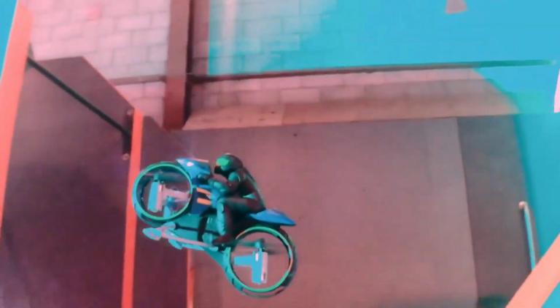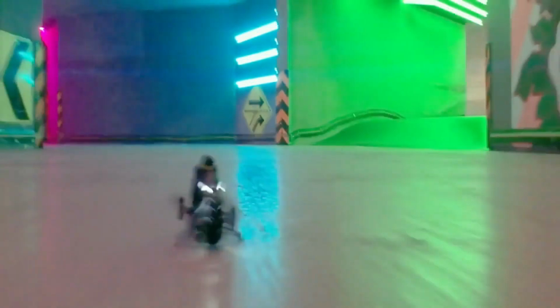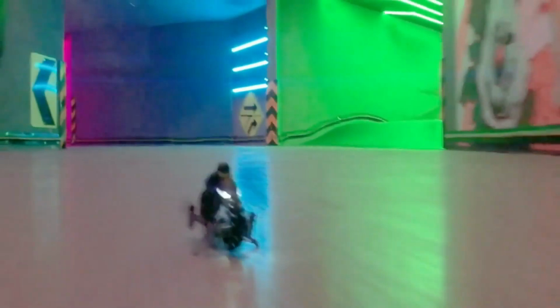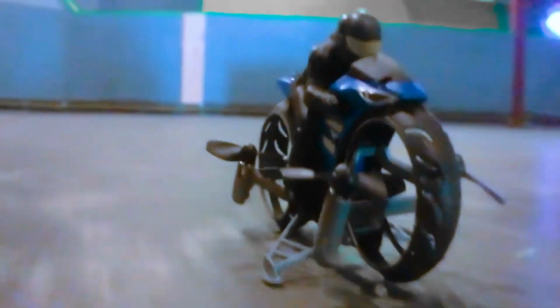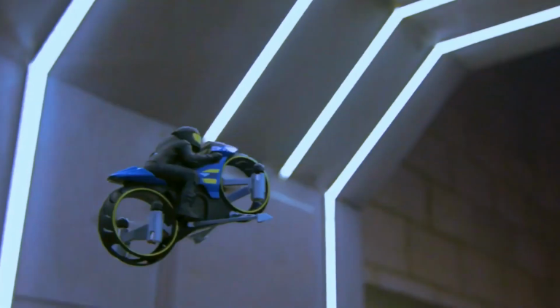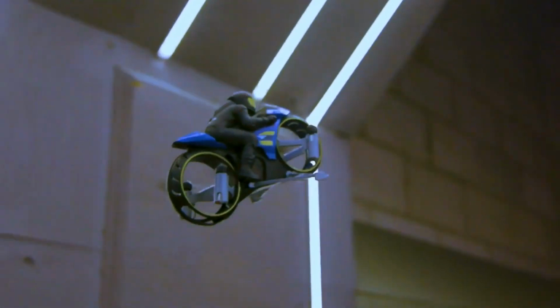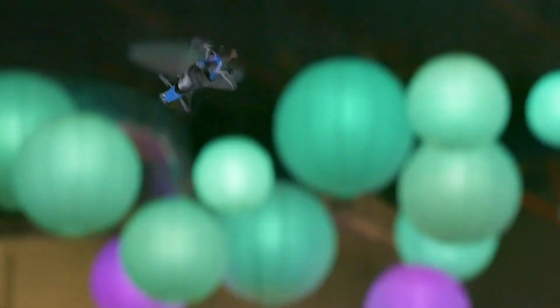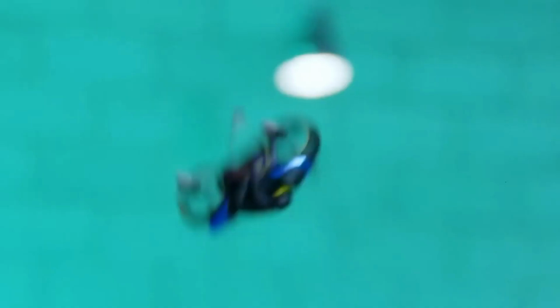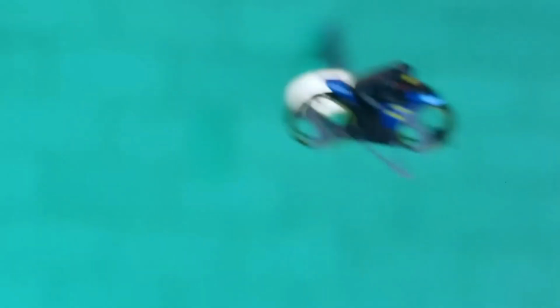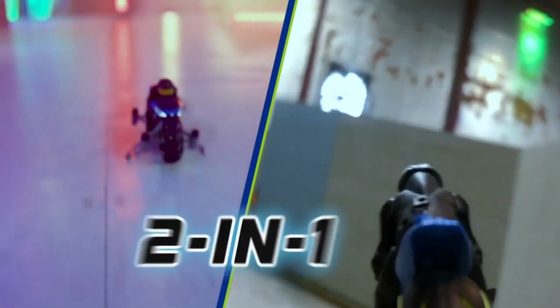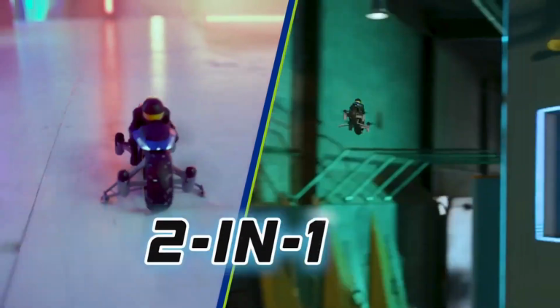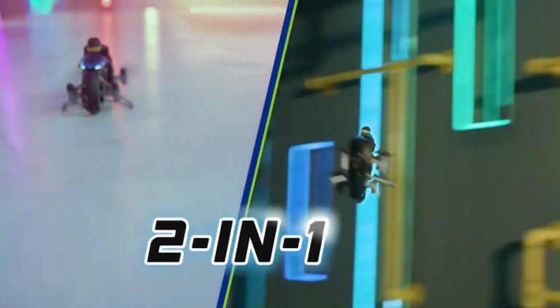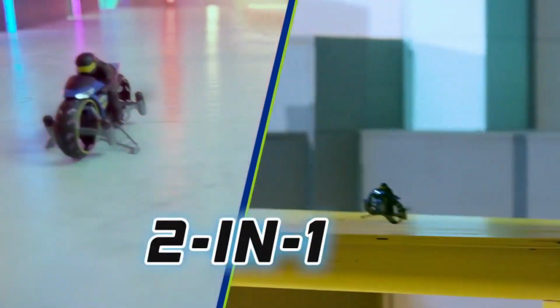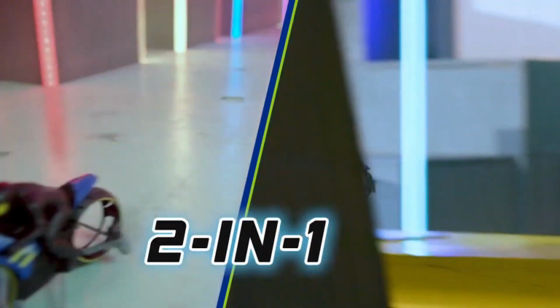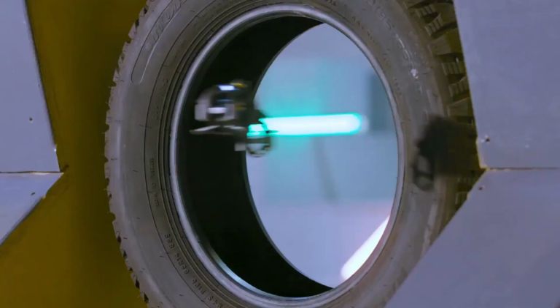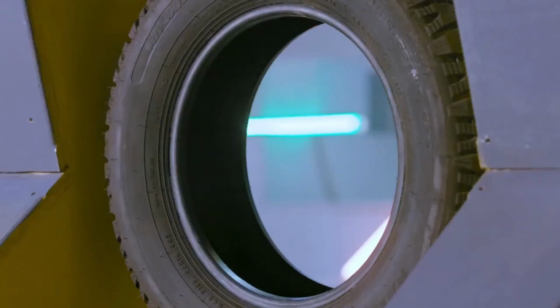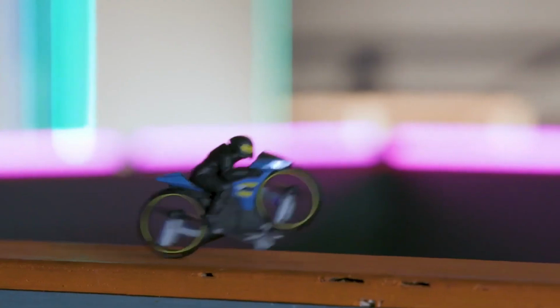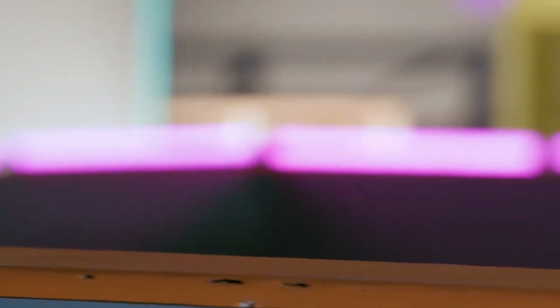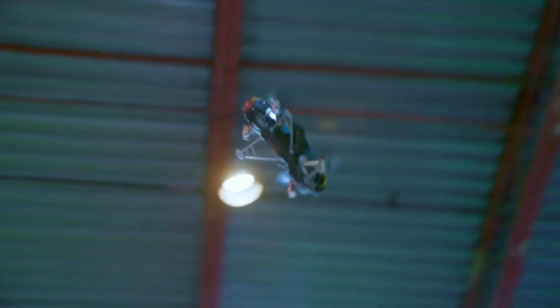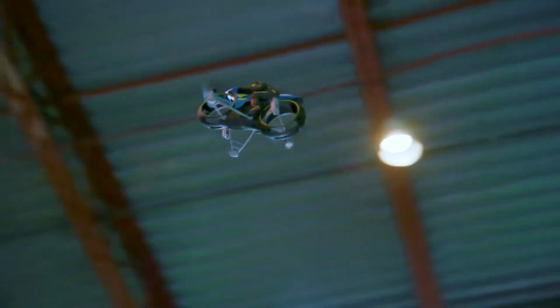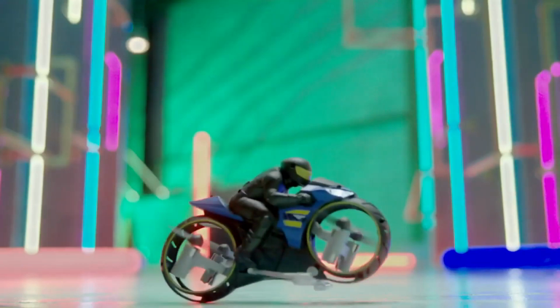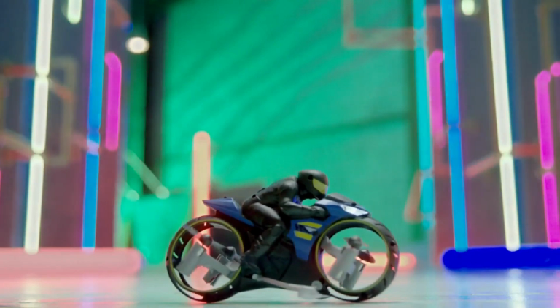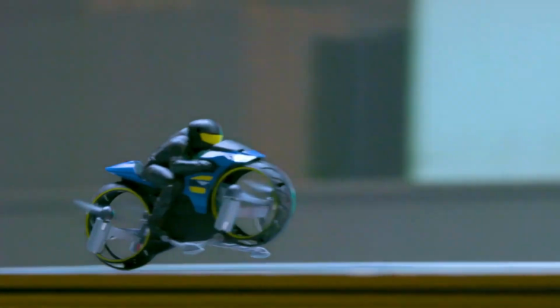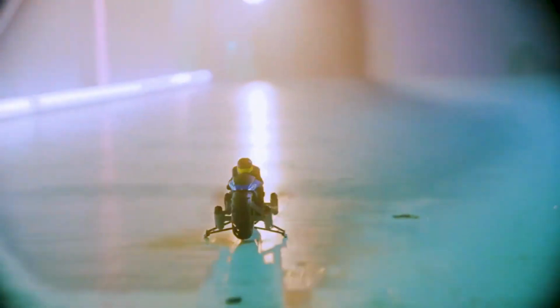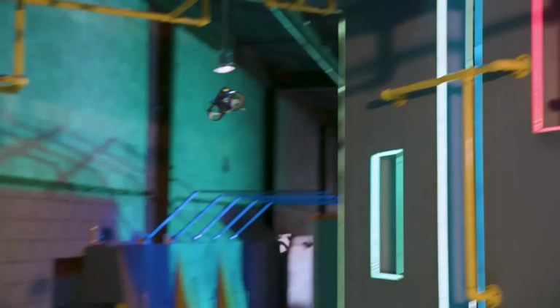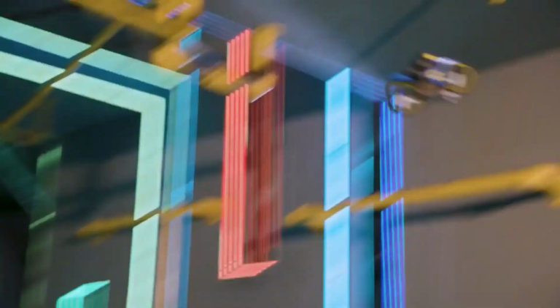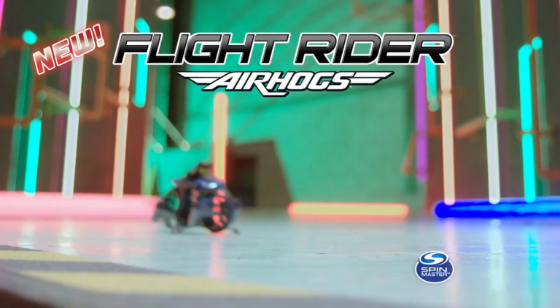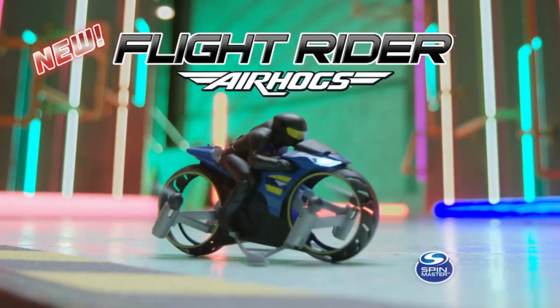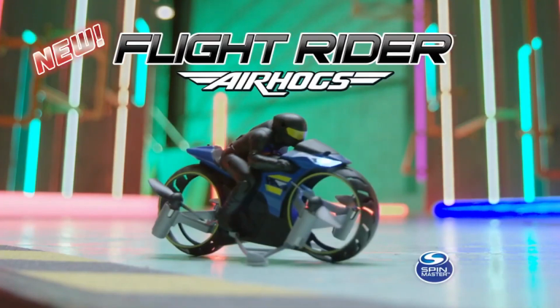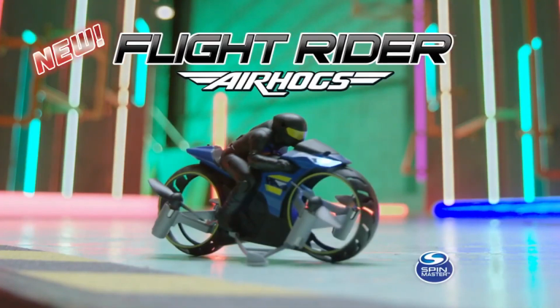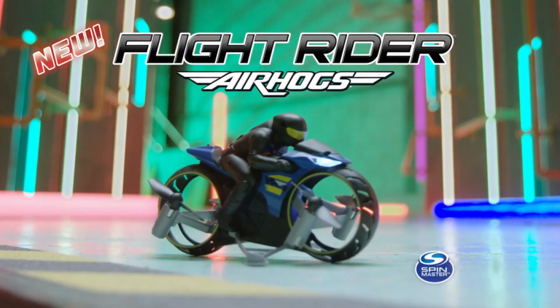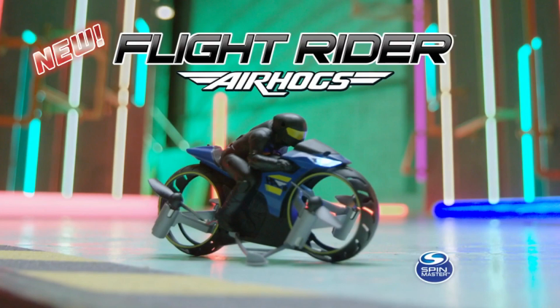Combine your skills to drive, fly, and barrel roll in the air. This 2-in-1 RC has flight assist technology for easy takeoffs, height lock, and landings. Conquer the ground and sky with the all-new Flight Rider from Air Hogs.